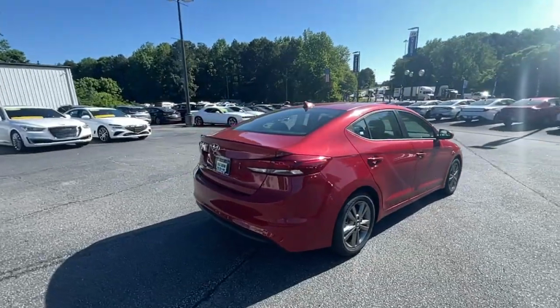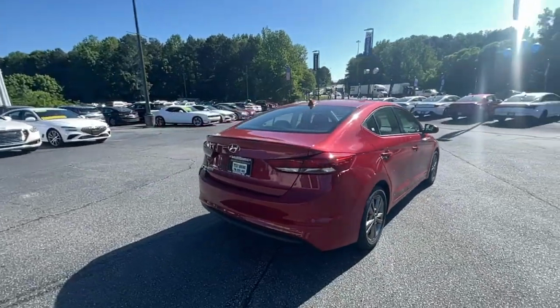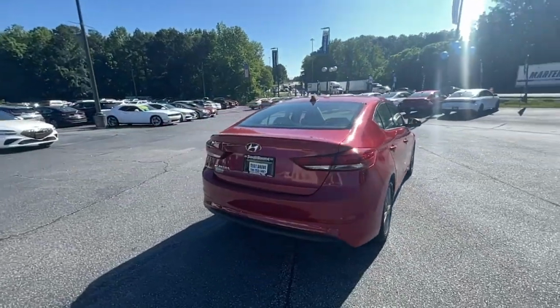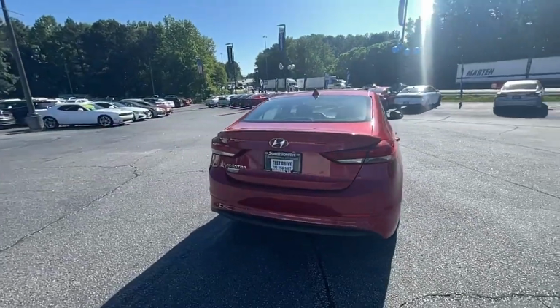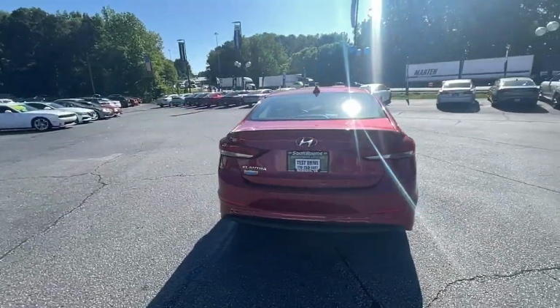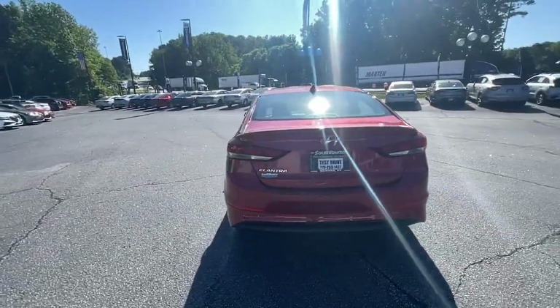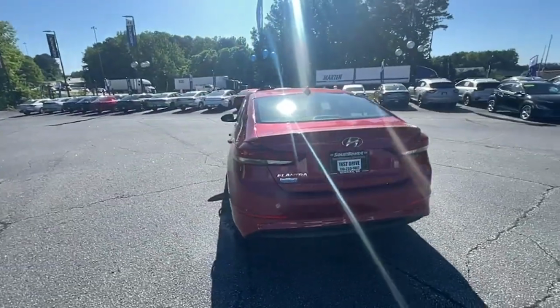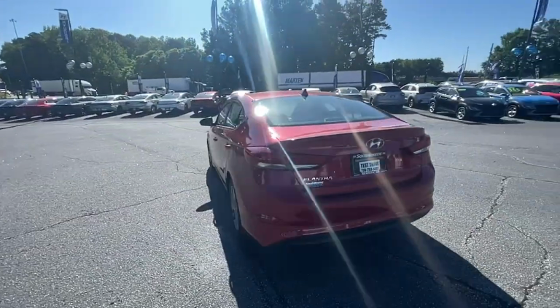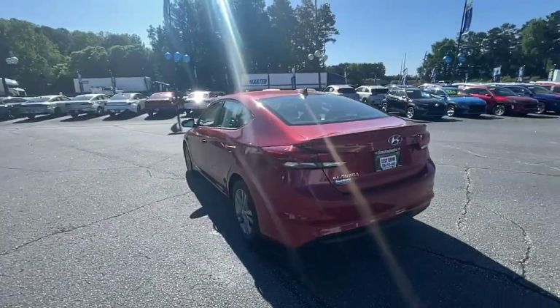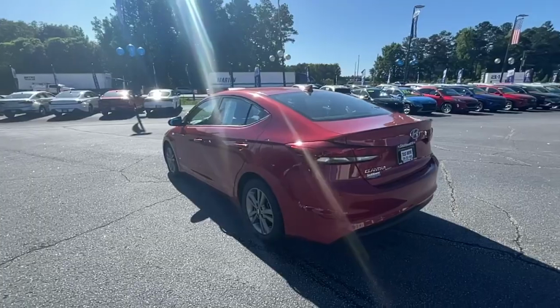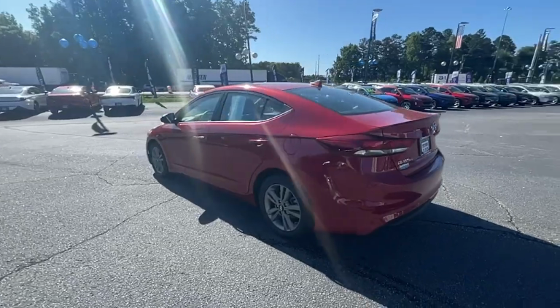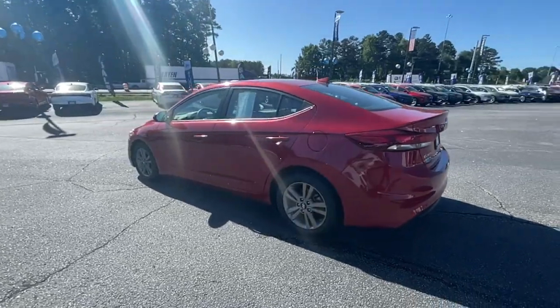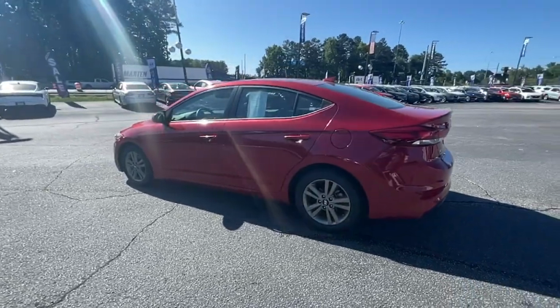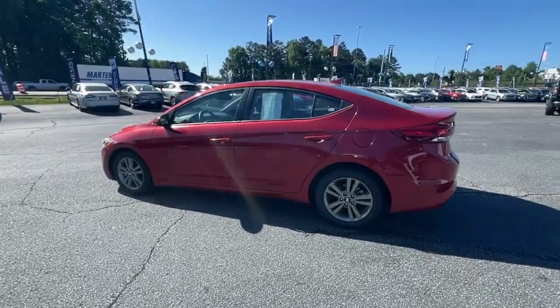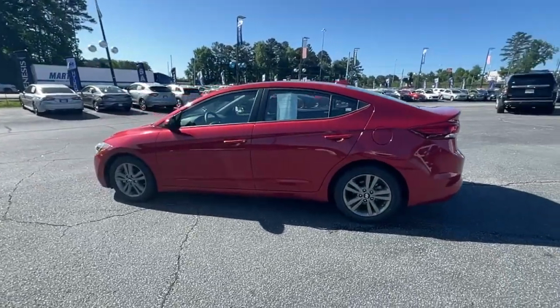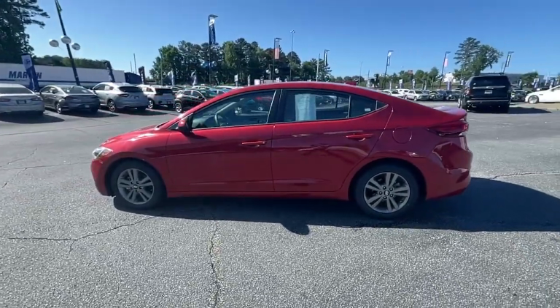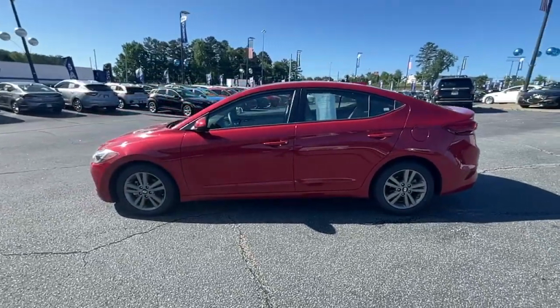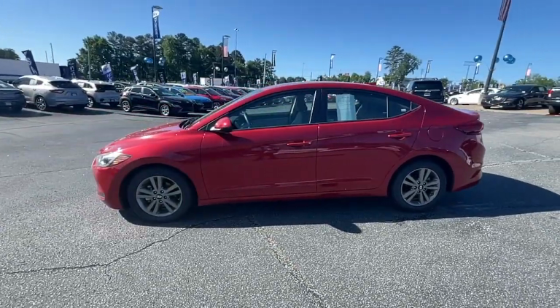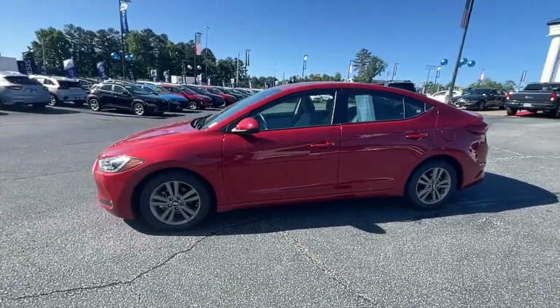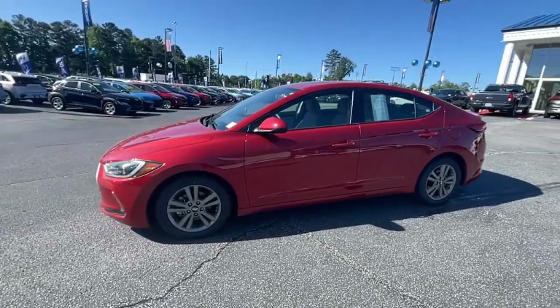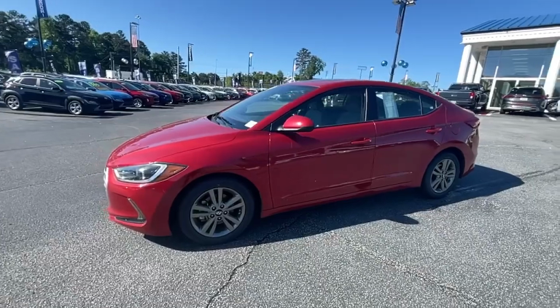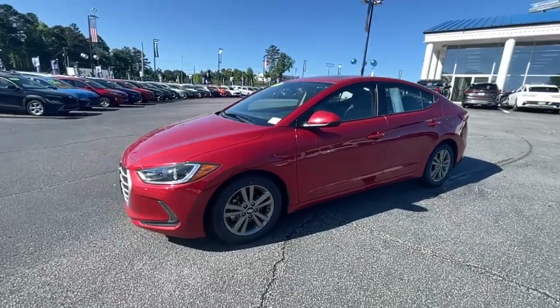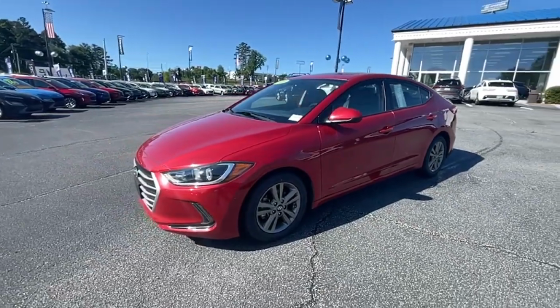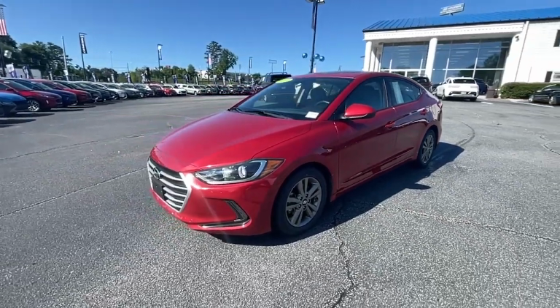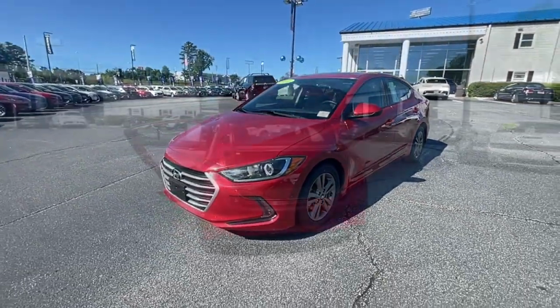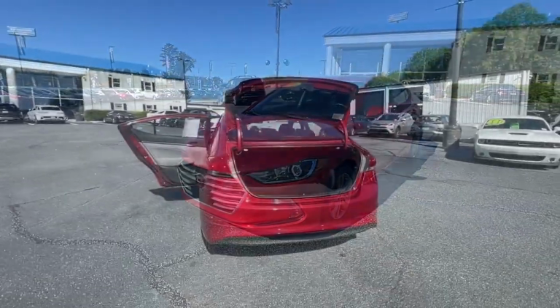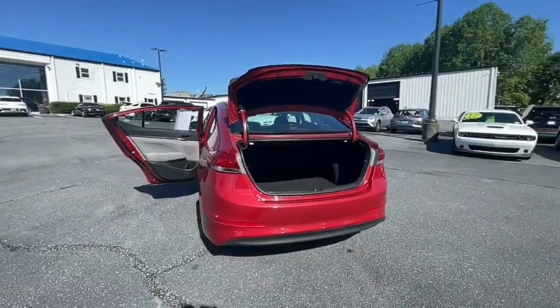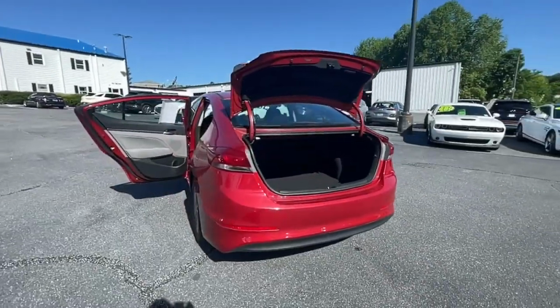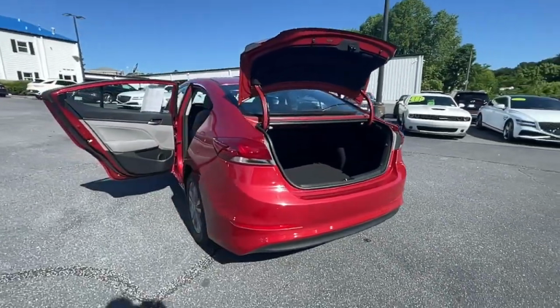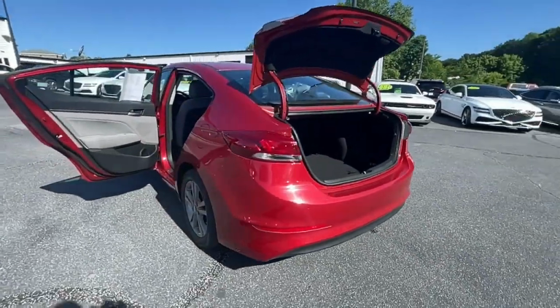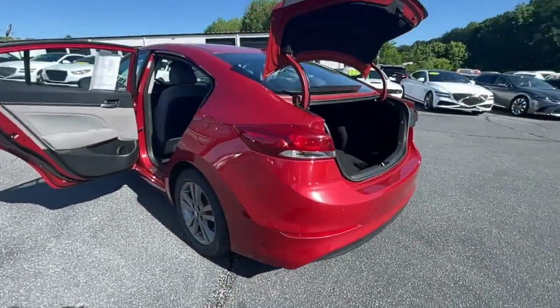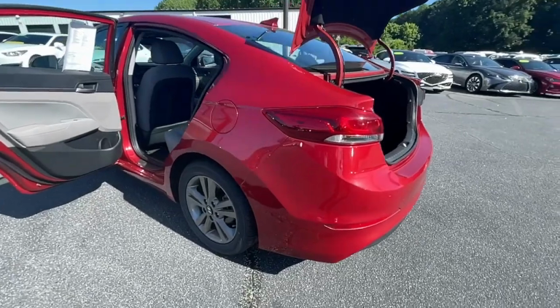Start your day in smart style in this feature-packed Elantra. You'll love its ergonomic controls, standard rearview camera, refined ride, modern looks, and confidence-inspiring safety features. These are just some of the great options this vehicle comes with.